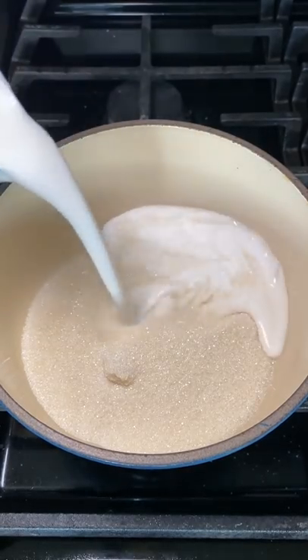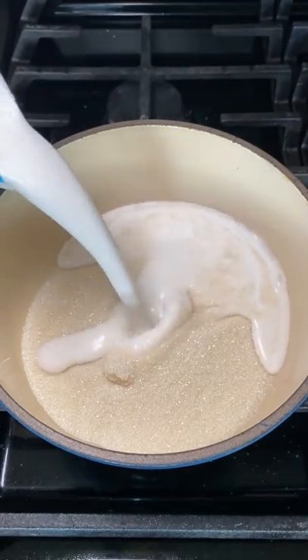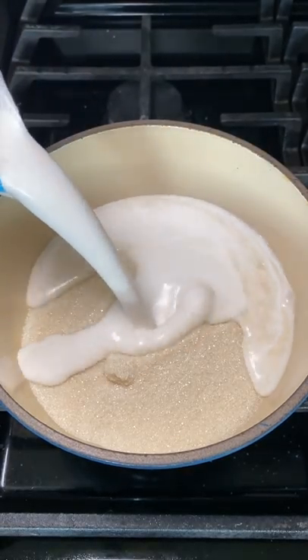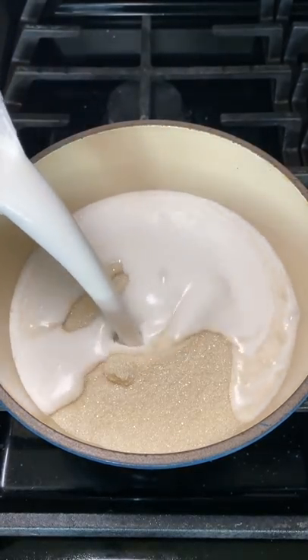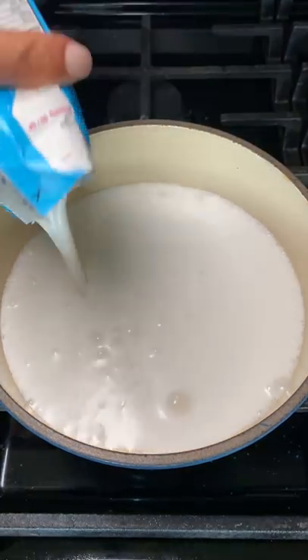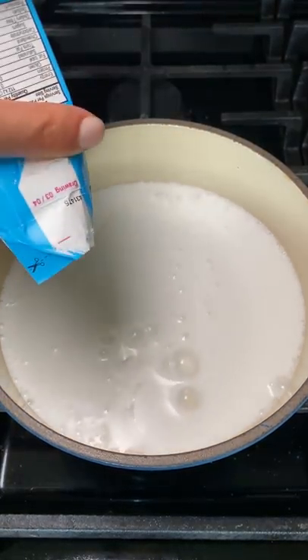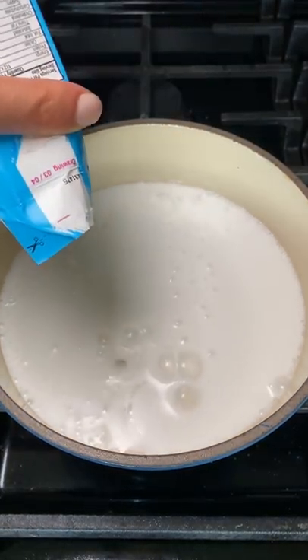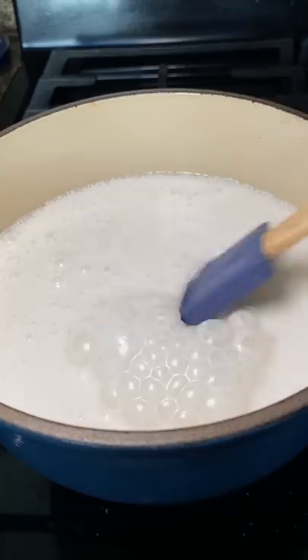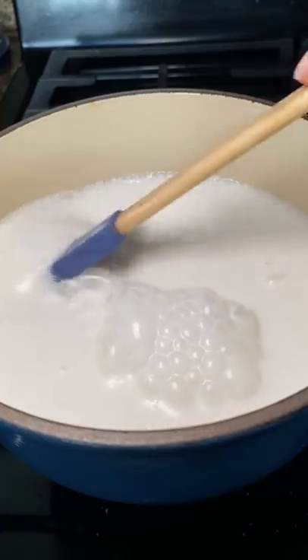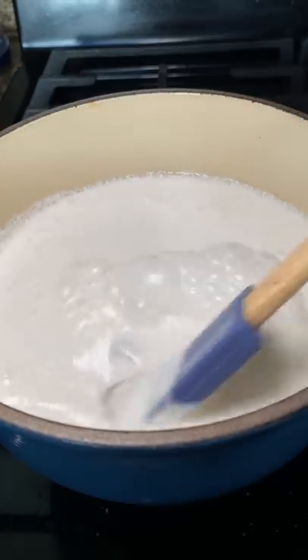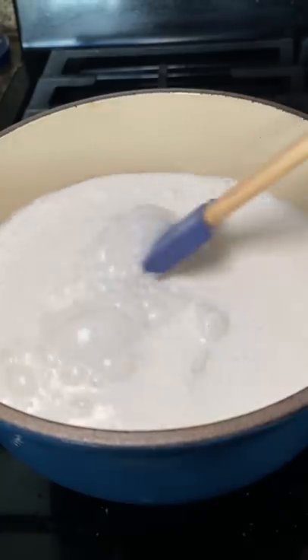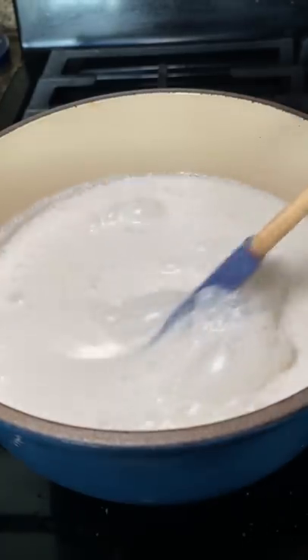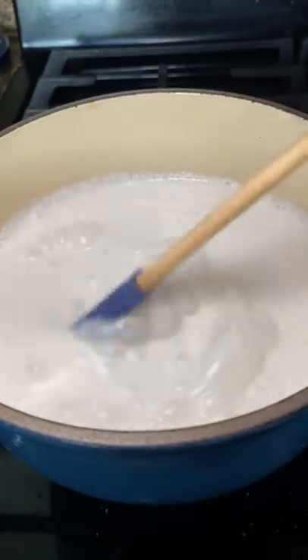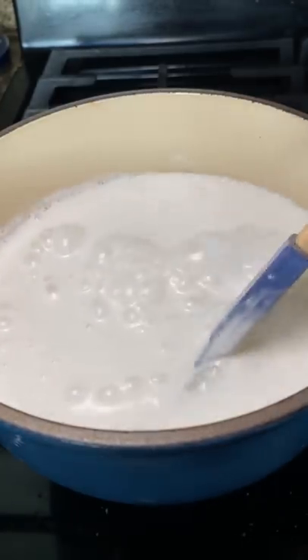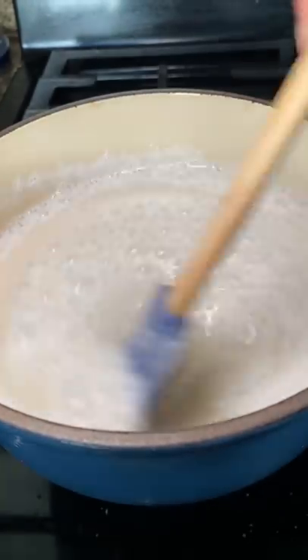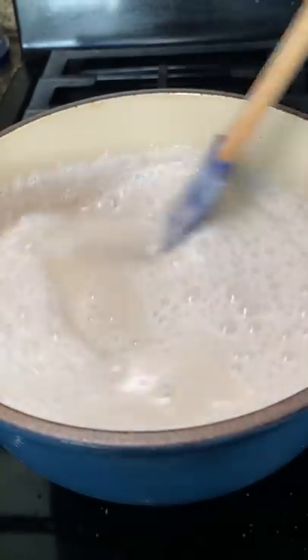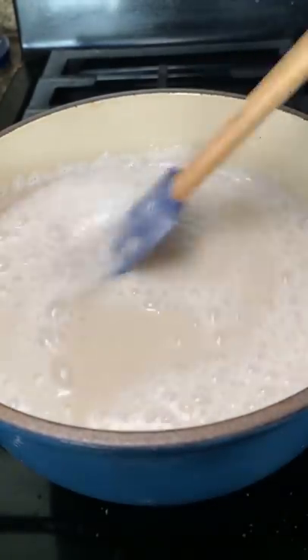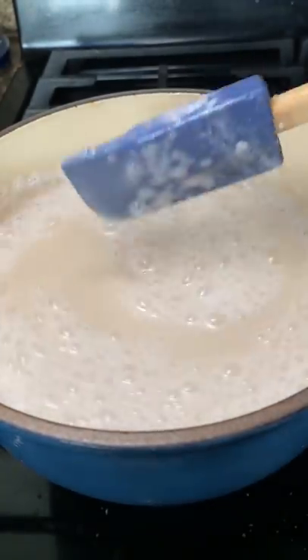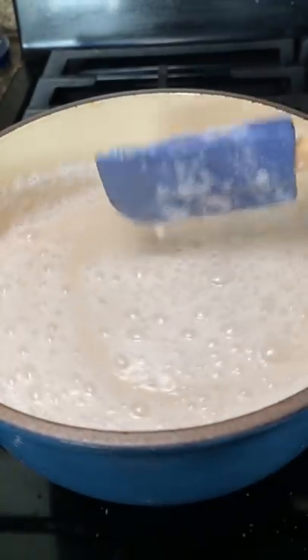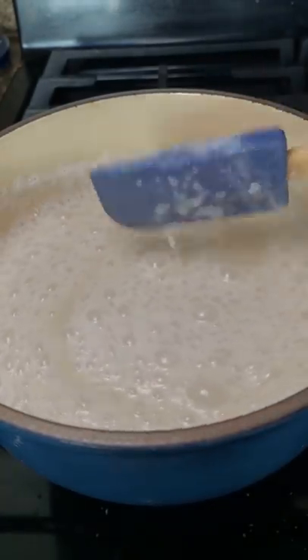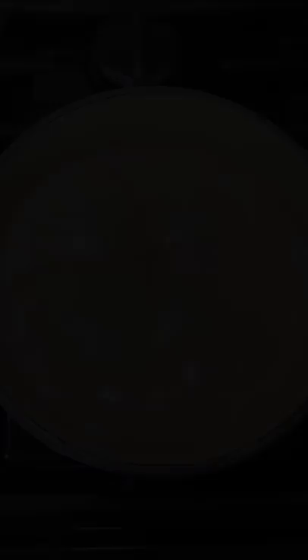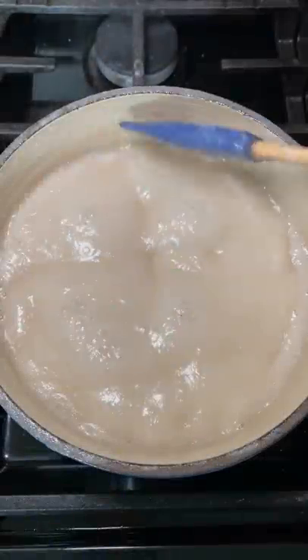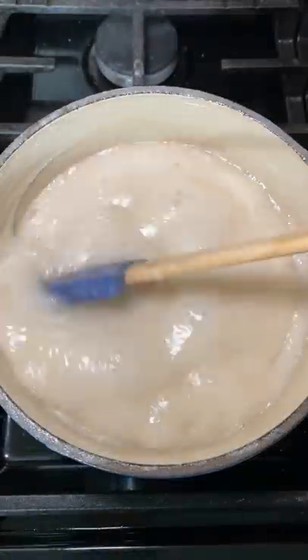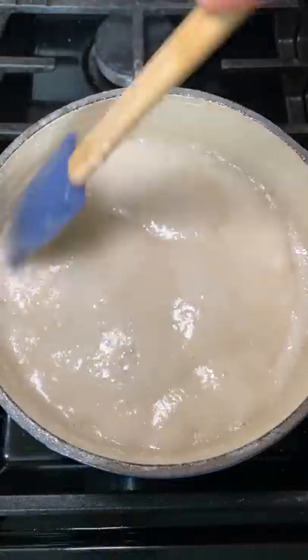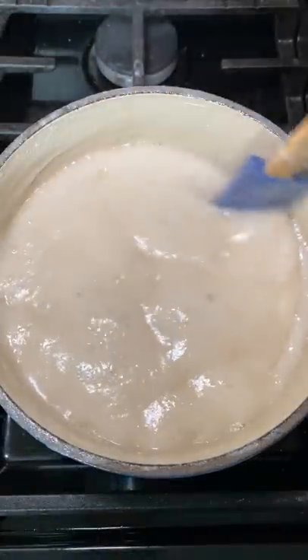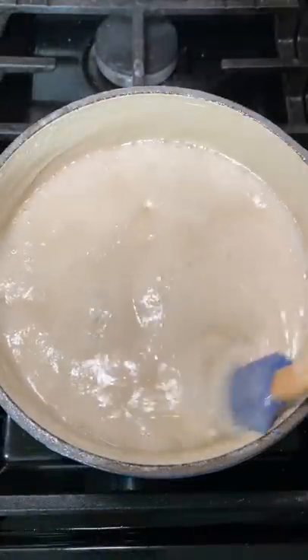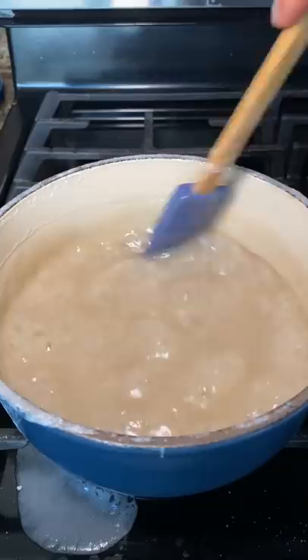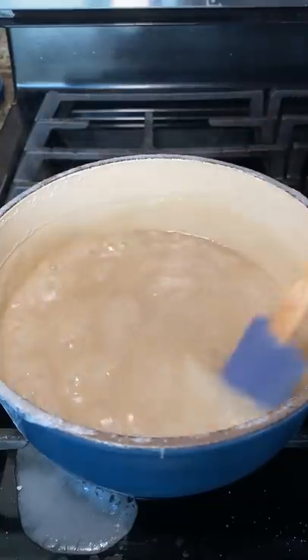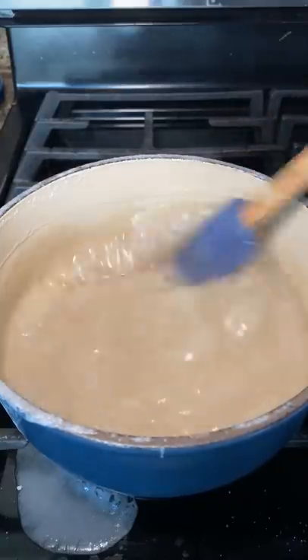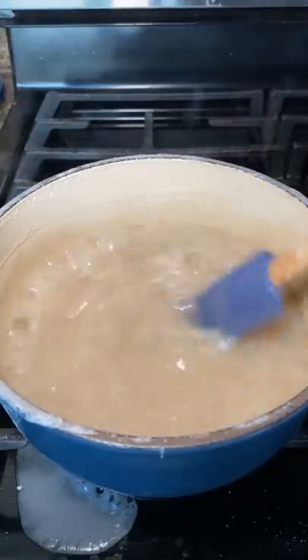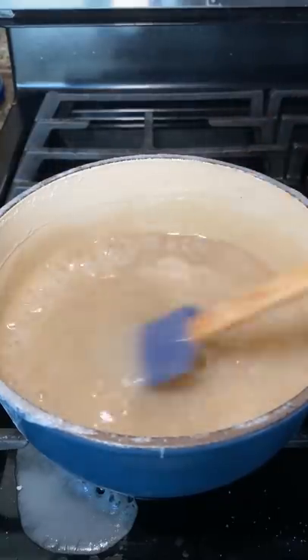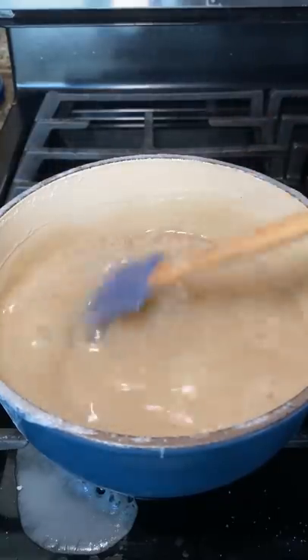So like Vietnamese iced coffee, shave ice, brick toast, avocado cereal, on top of fruit. And you only need two ingredients: one can or container of coconut milk, which is about 13.5 fluid ounces, and one cup of sugar.